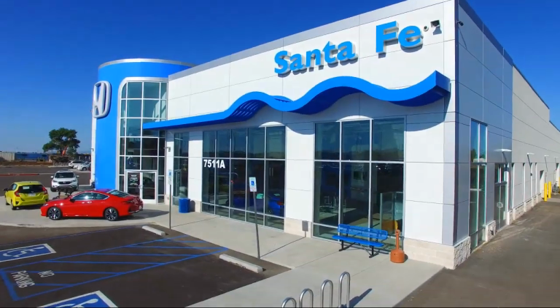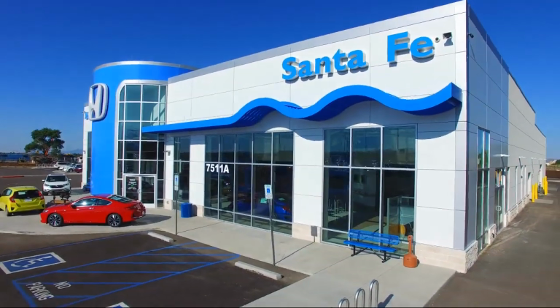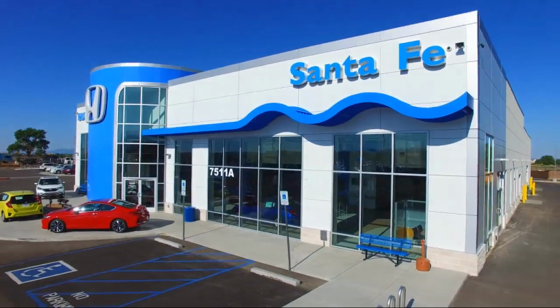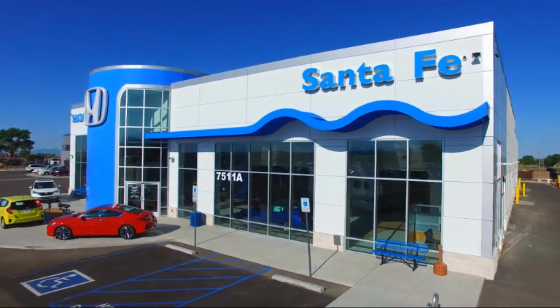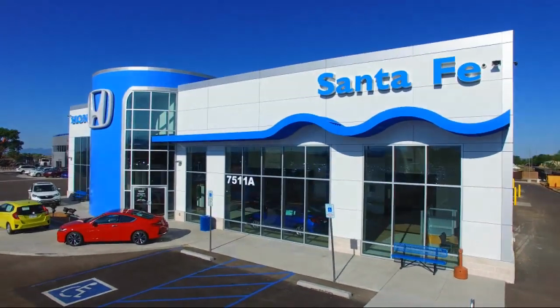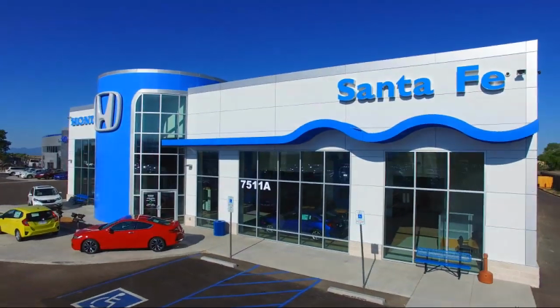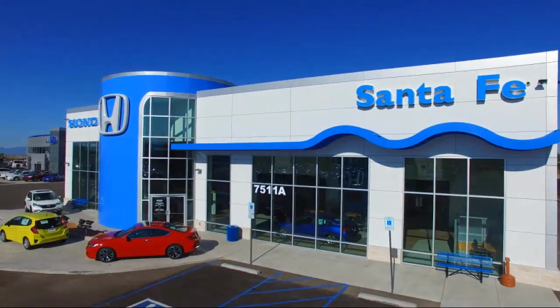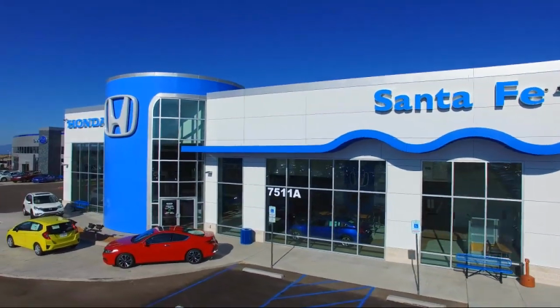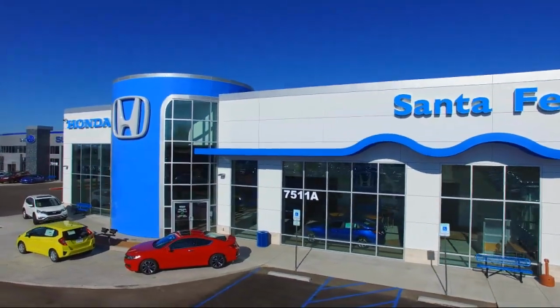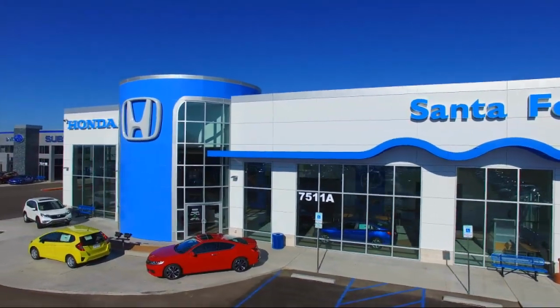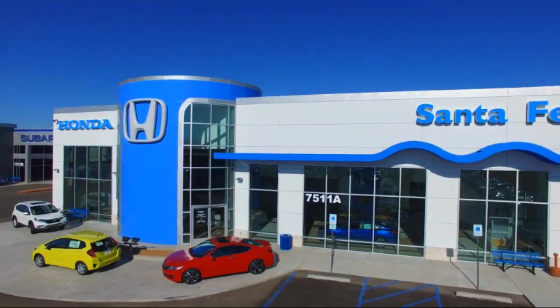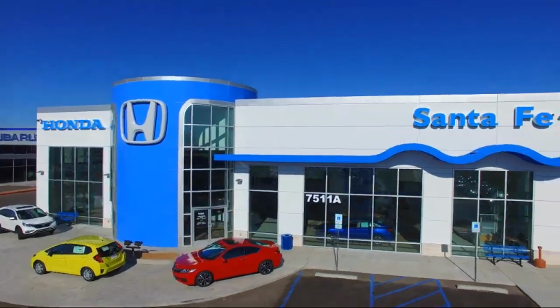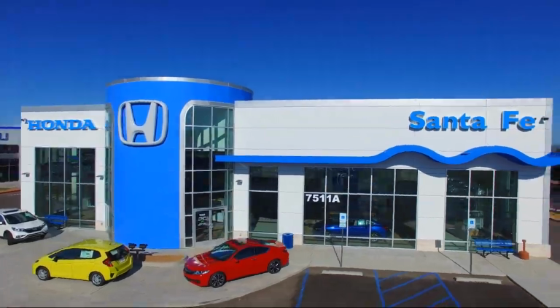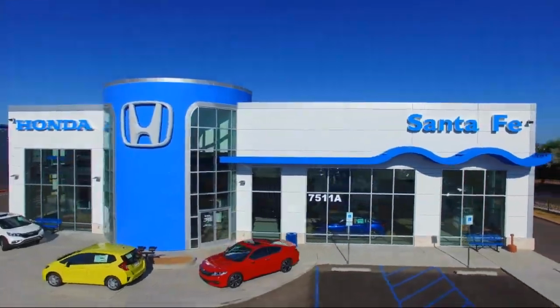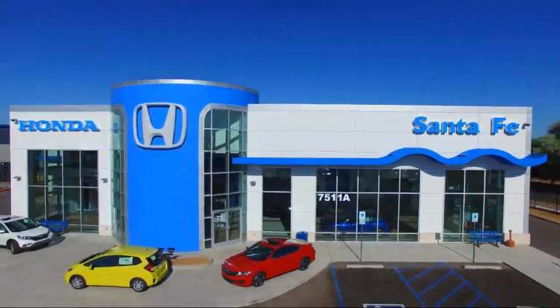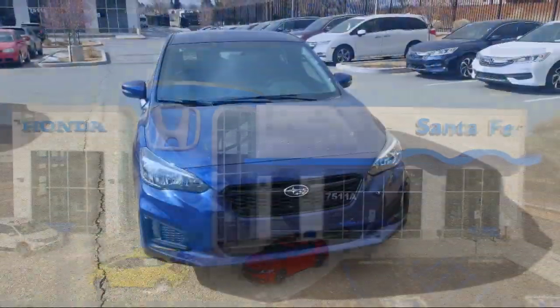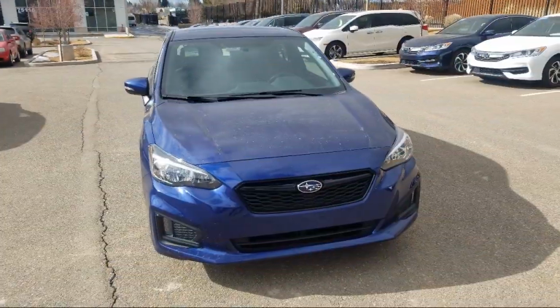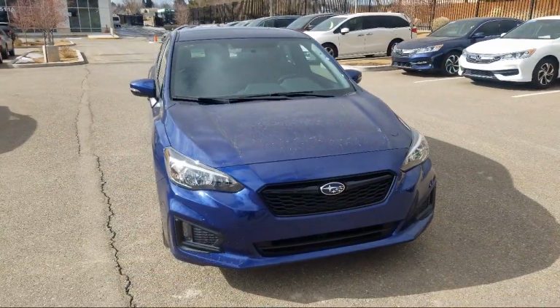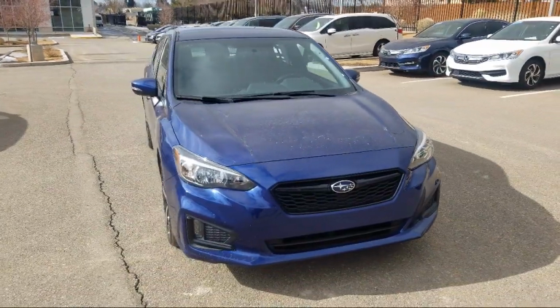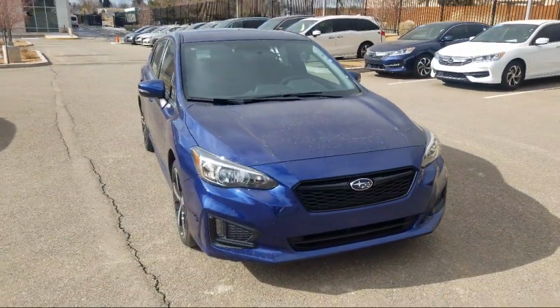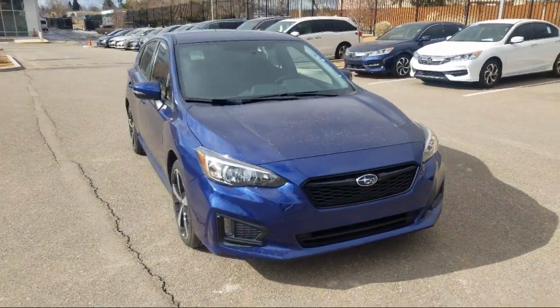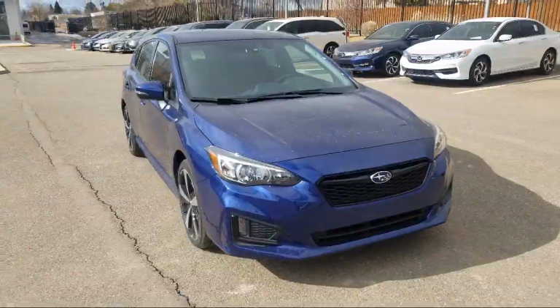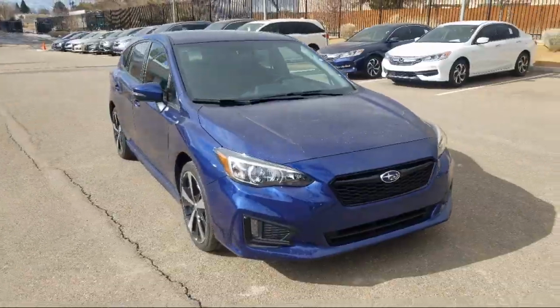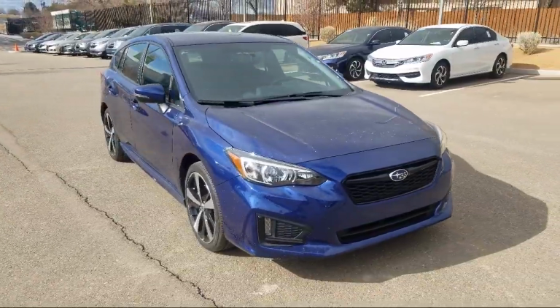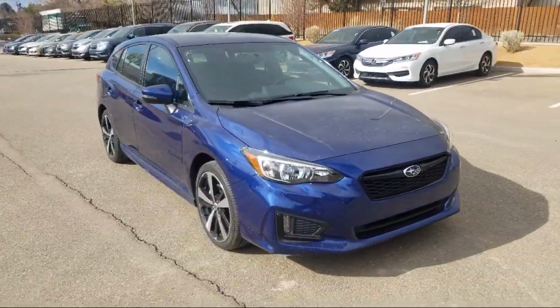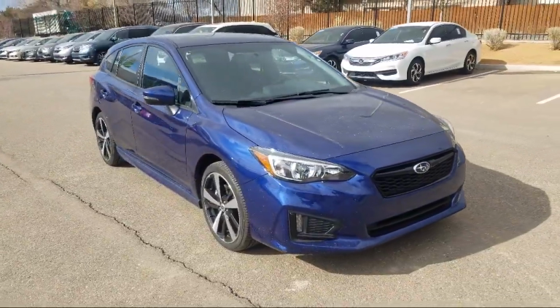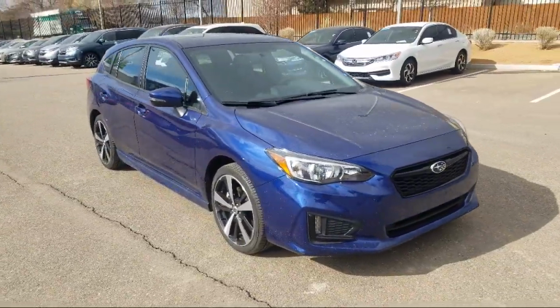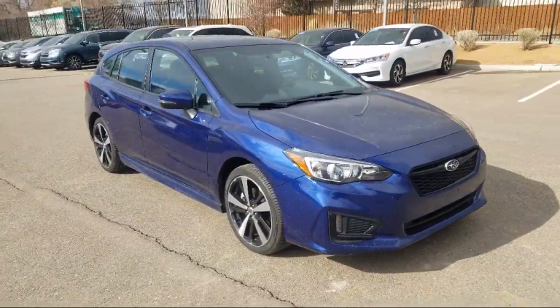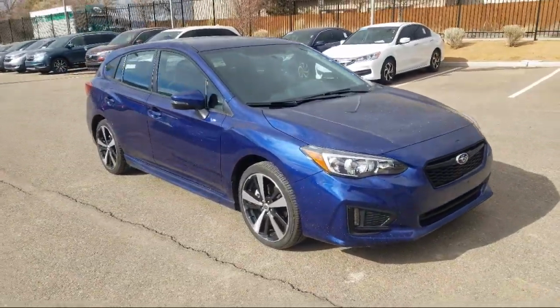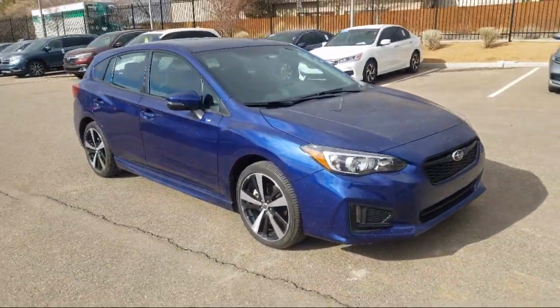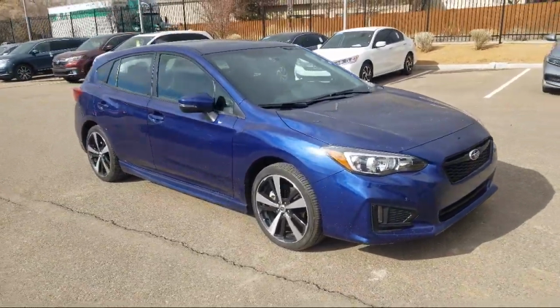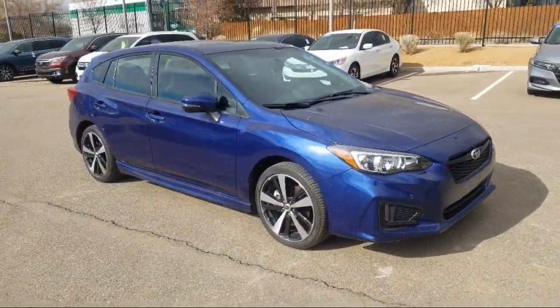Welcome to Honda of Santa Fe, and here's a look at another one of our fine vehicles from our great selection. It comes equipped with Sirius XM satellite radio, rear view camera, tire pressure monitoring system, heated seats, and all wheel drive.